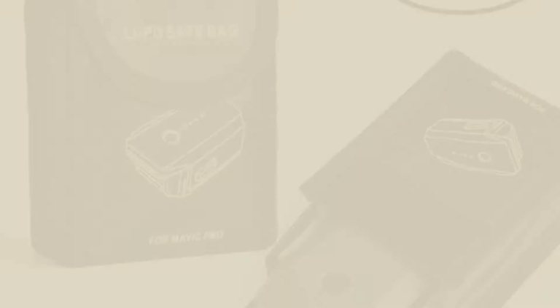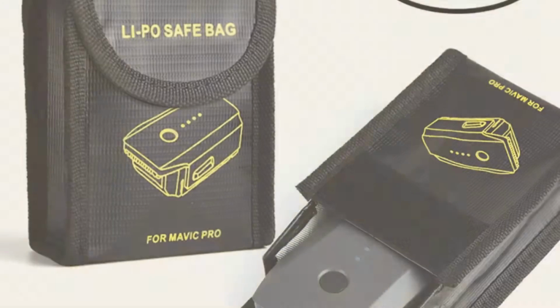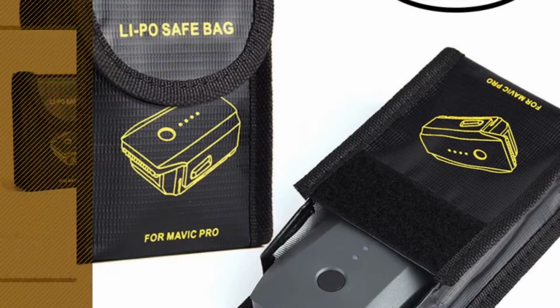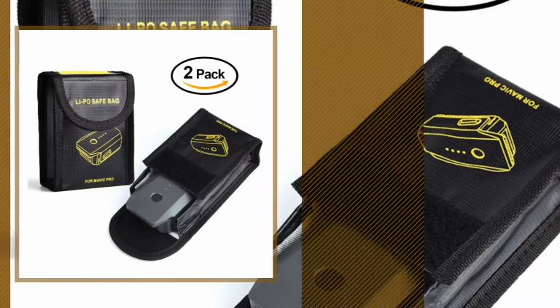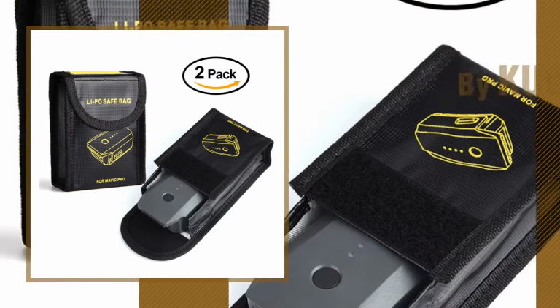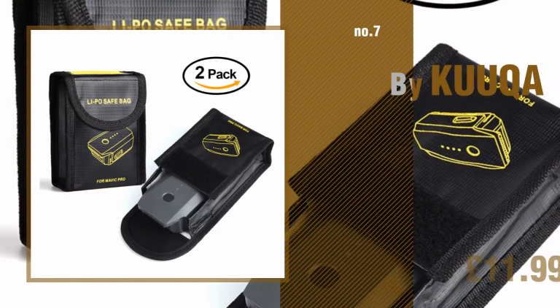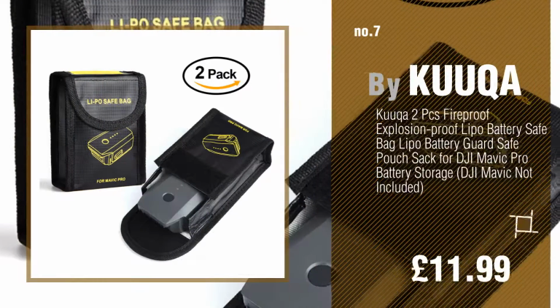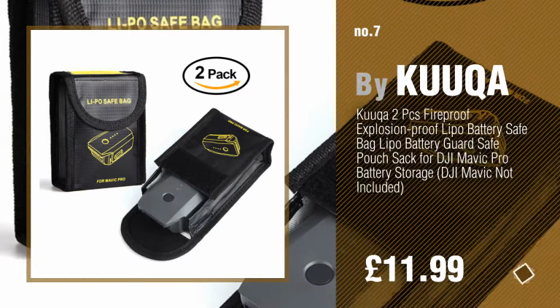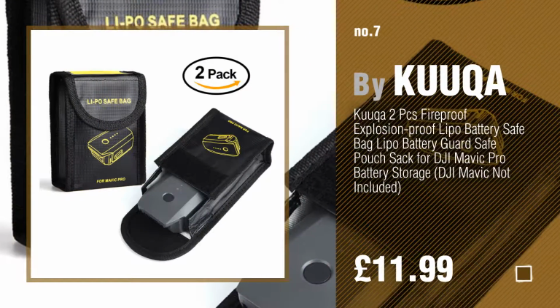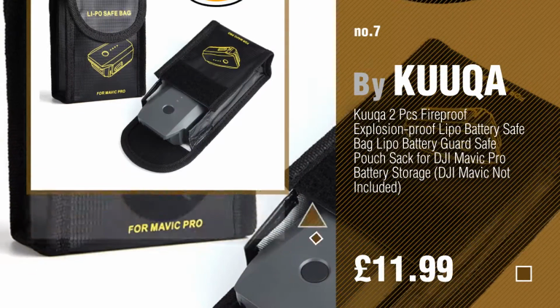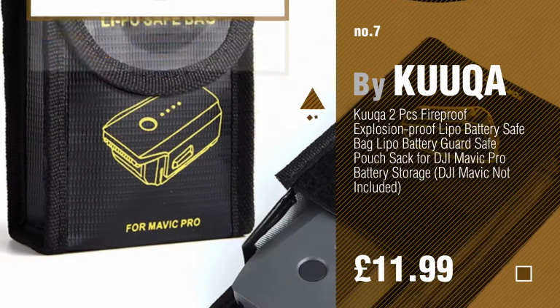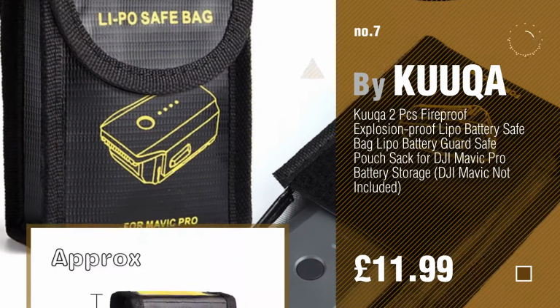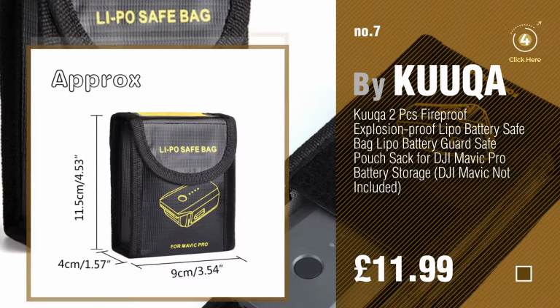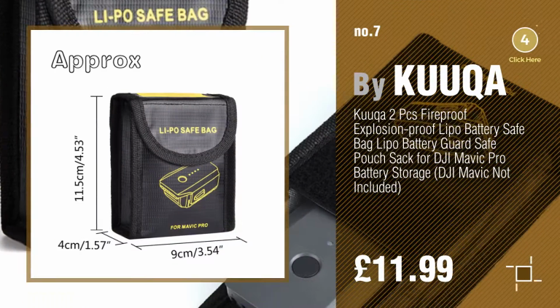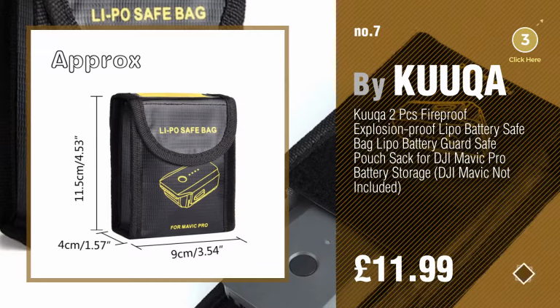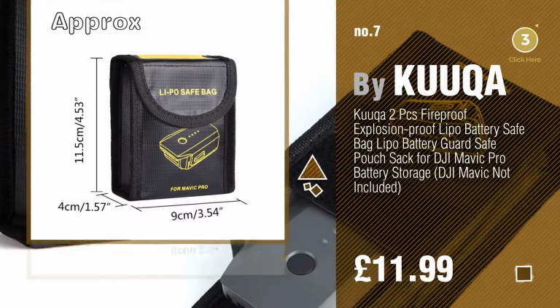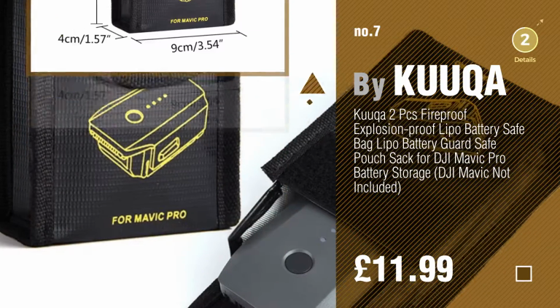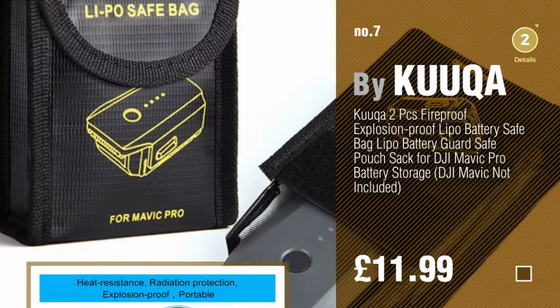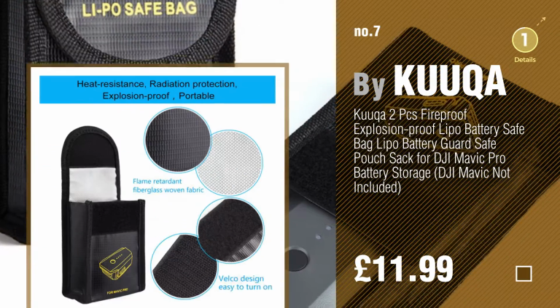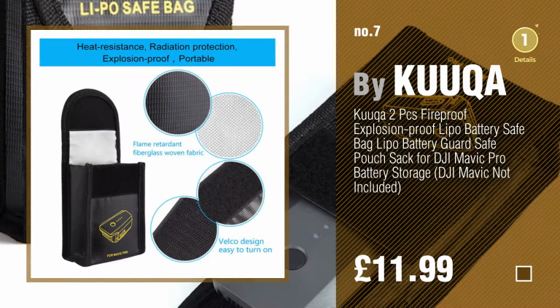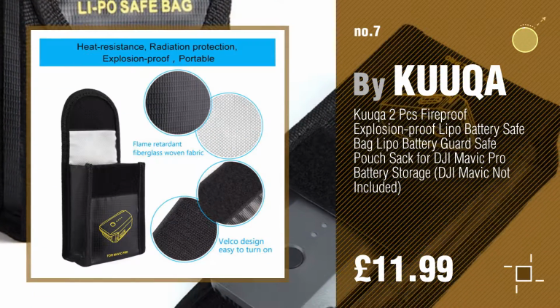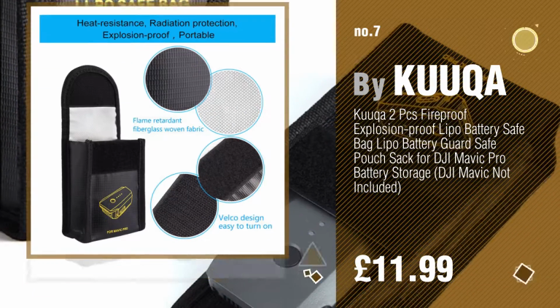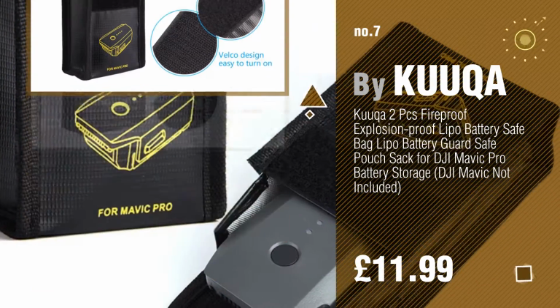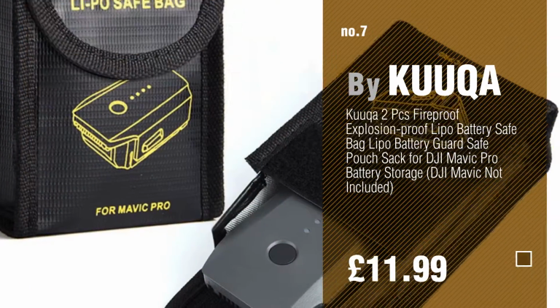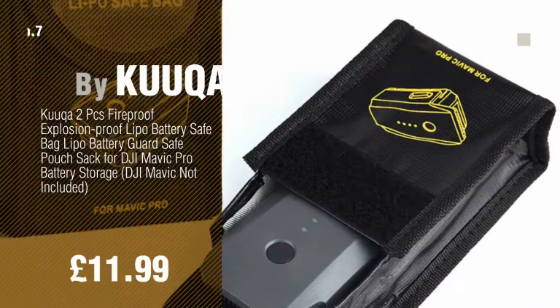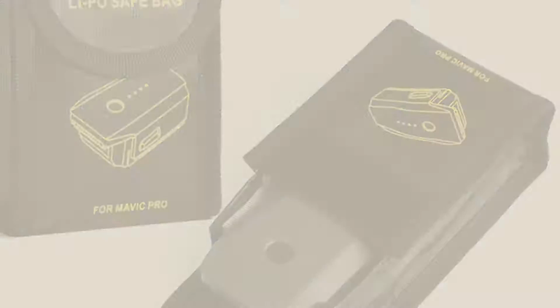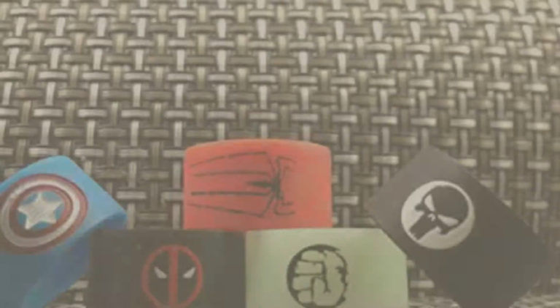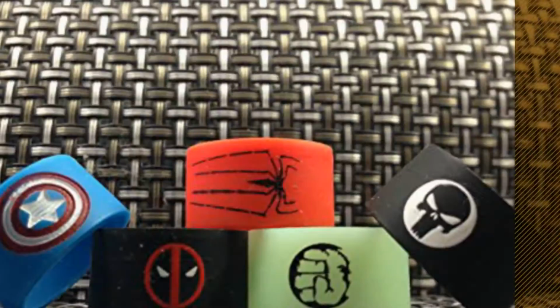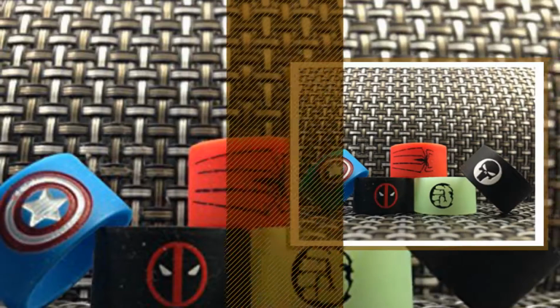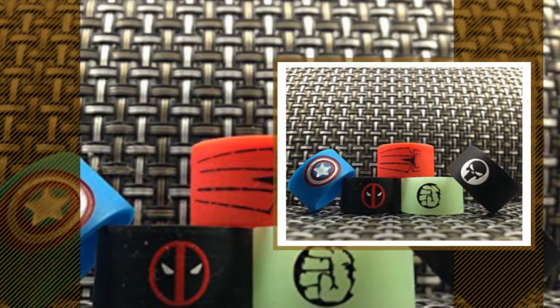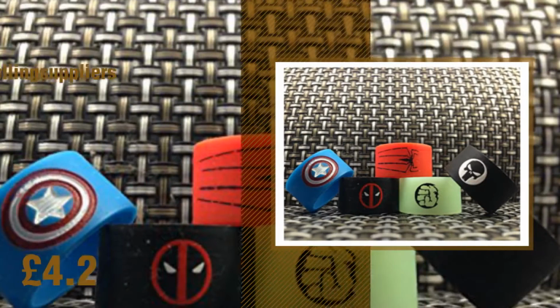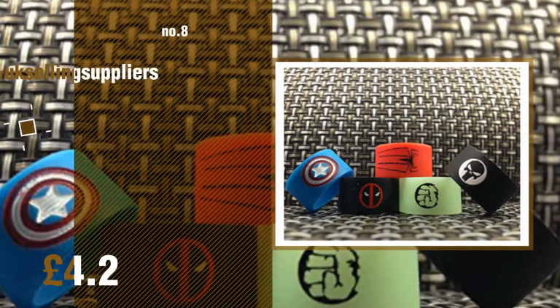Number 7 by KUKA. Click the circle to find more amazing products and gift ideas. Number 8 by YUK Selling Suppliers.